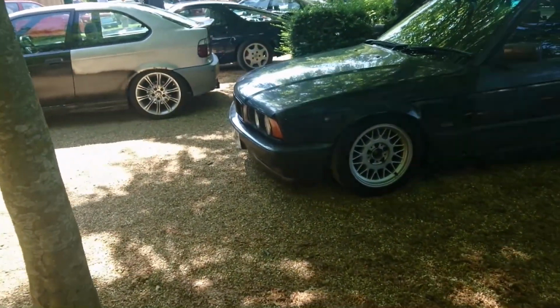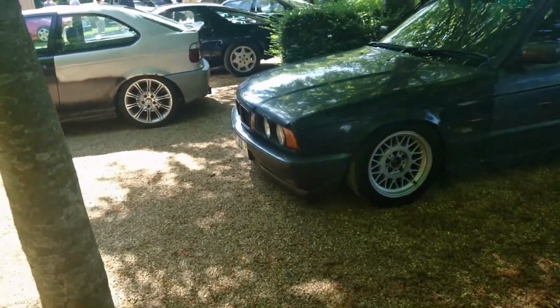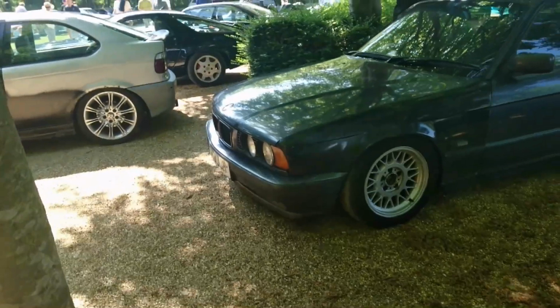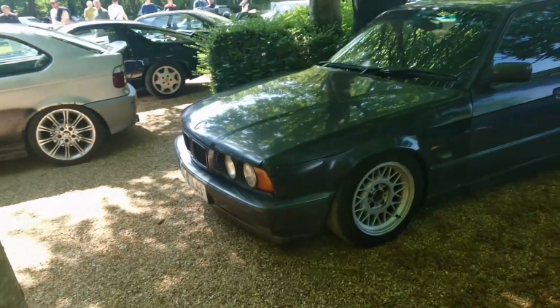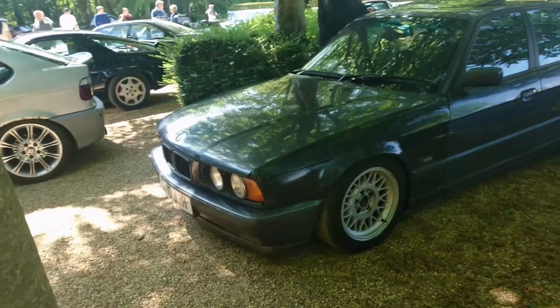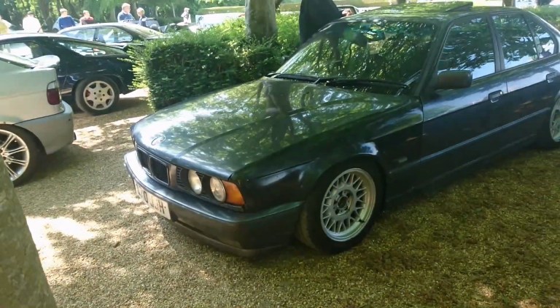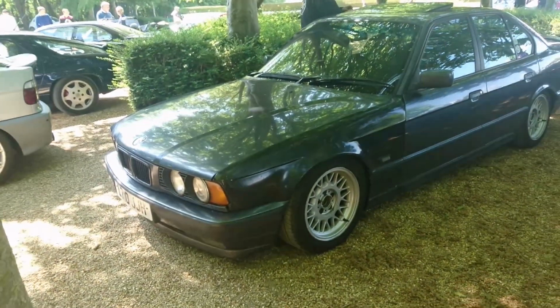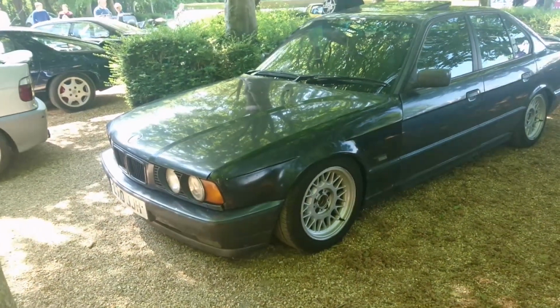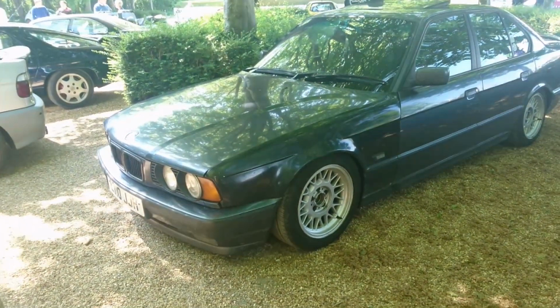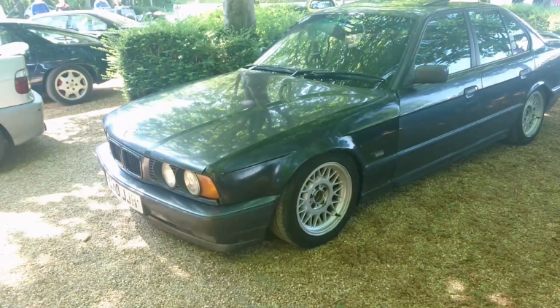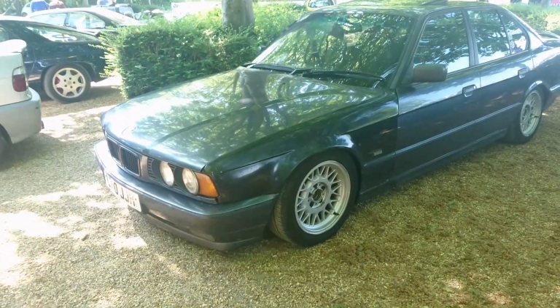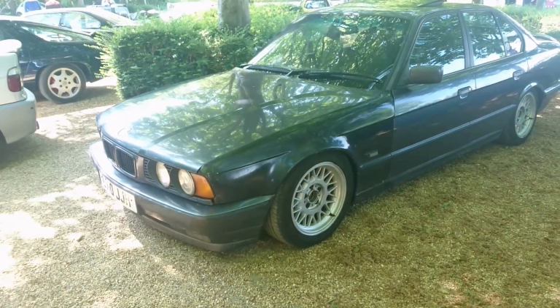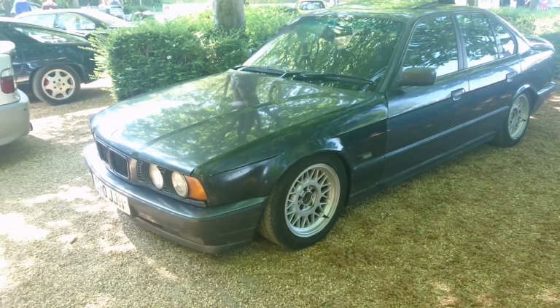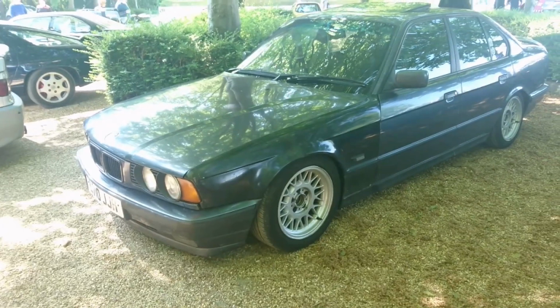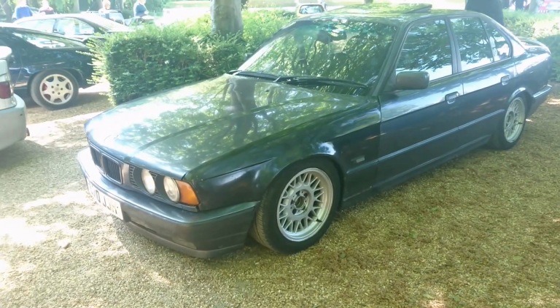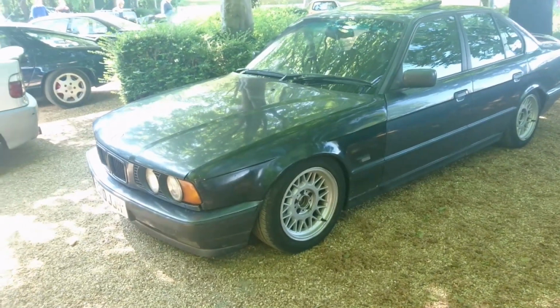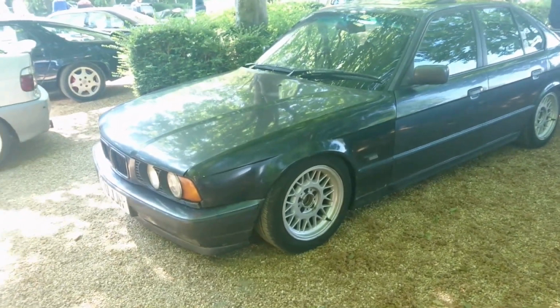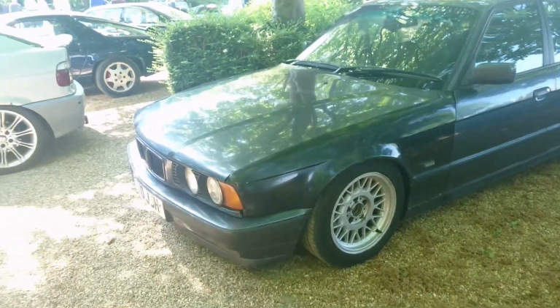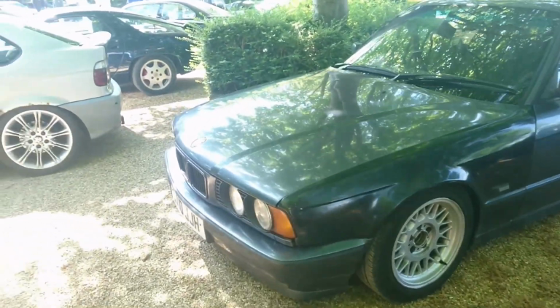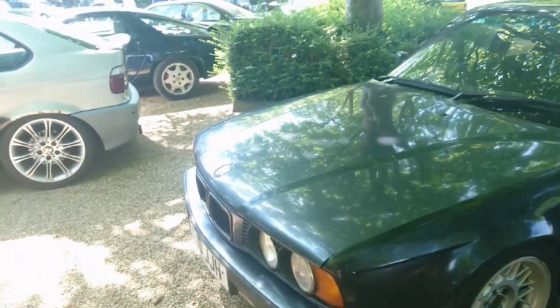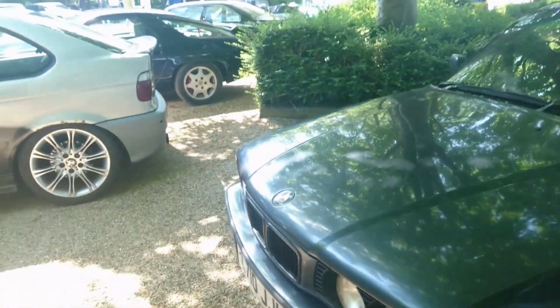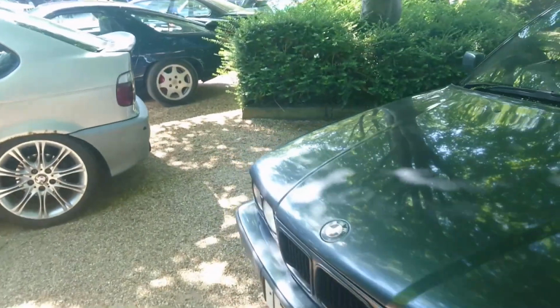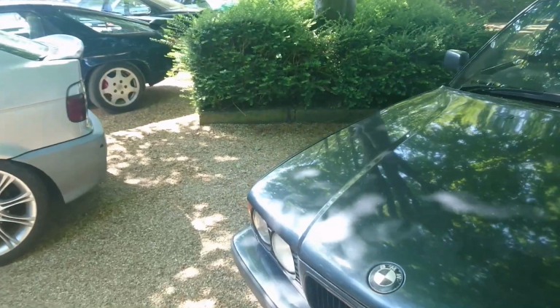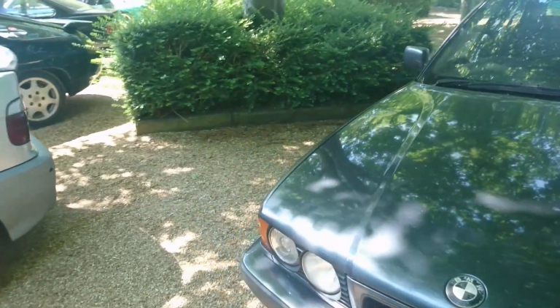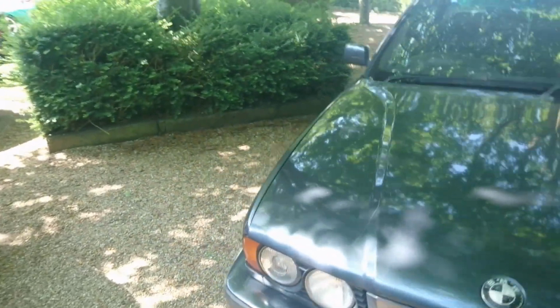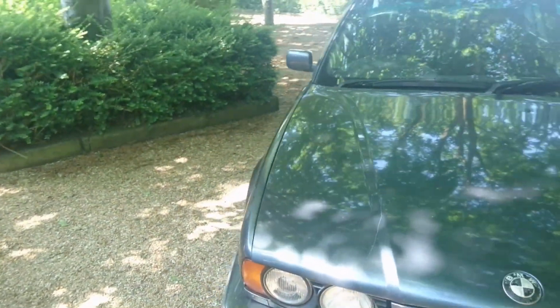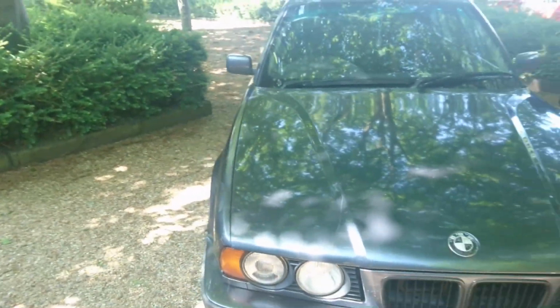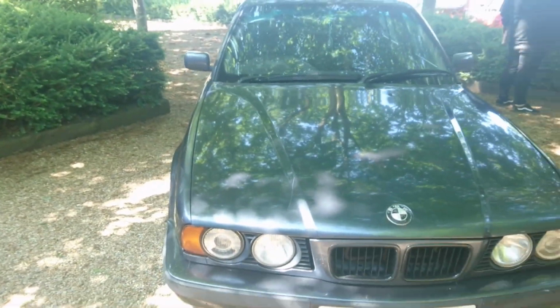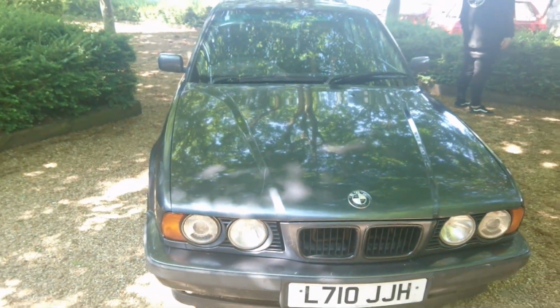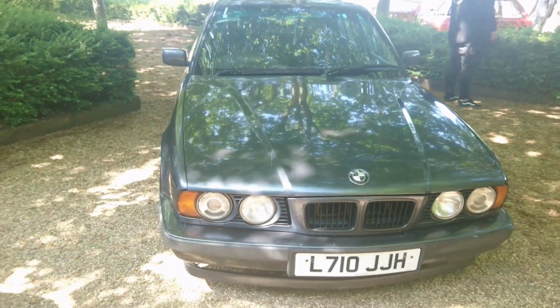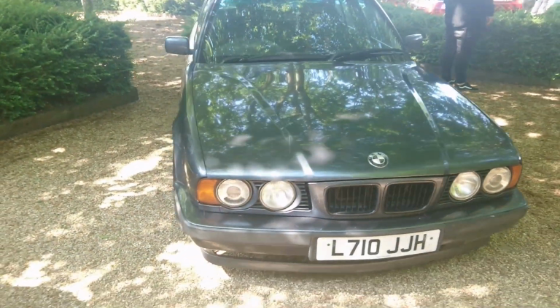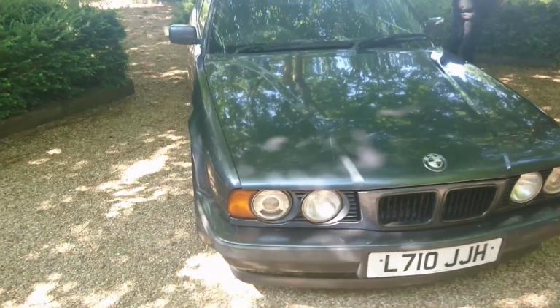And here we go — that is an E34 5 Series. I imagine we'll see quite a few of these today as well — 90s, 93, 1994 registration.